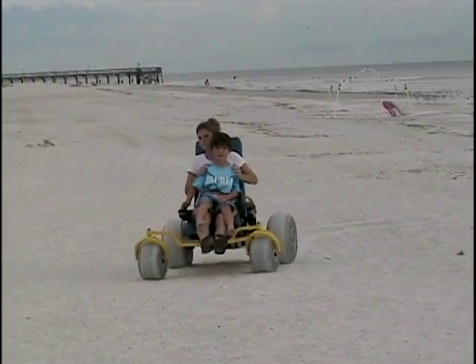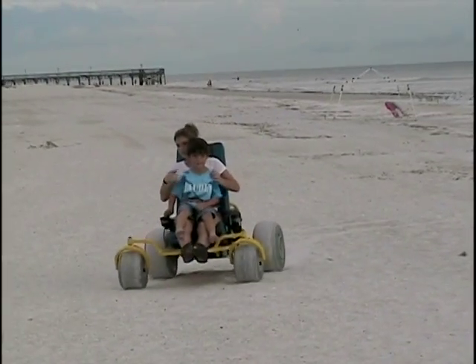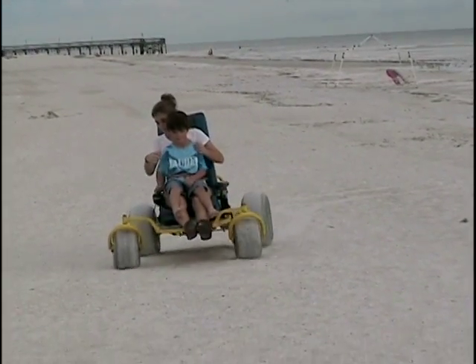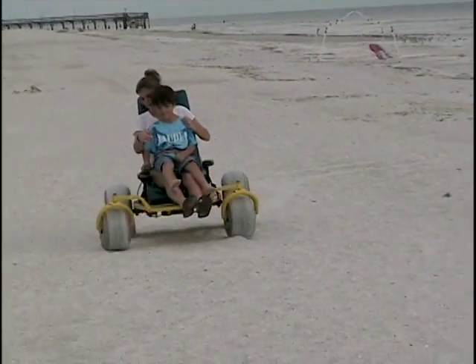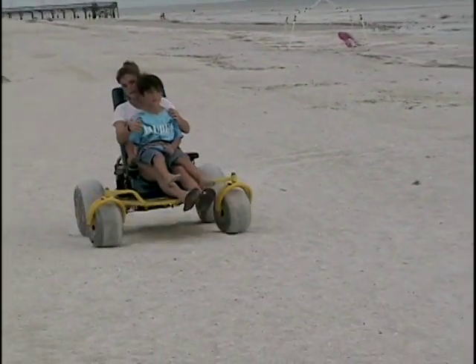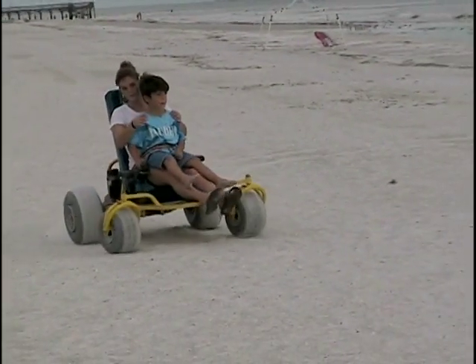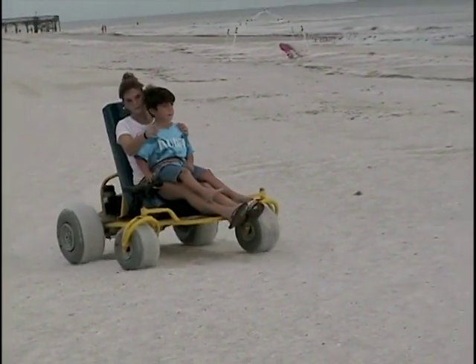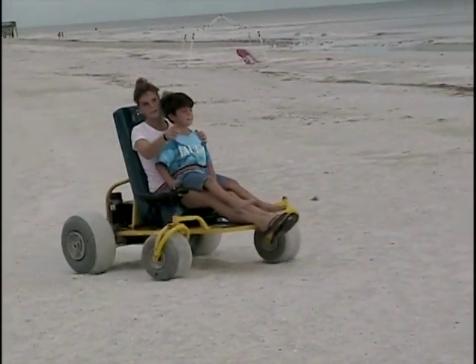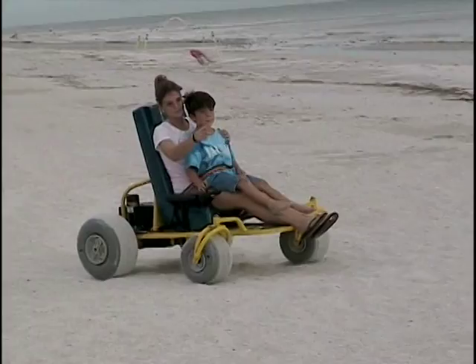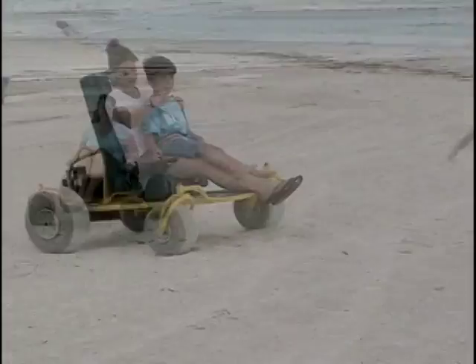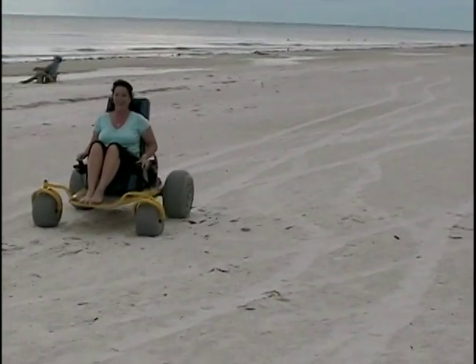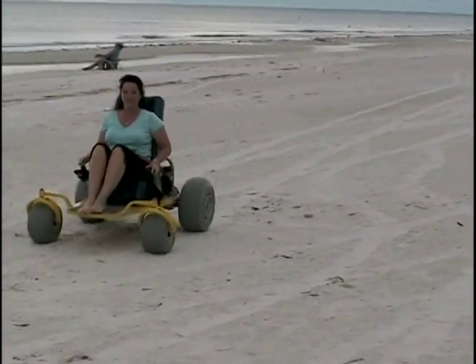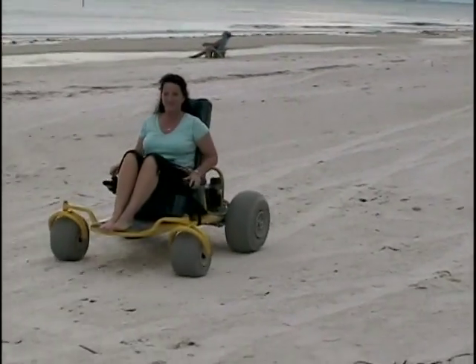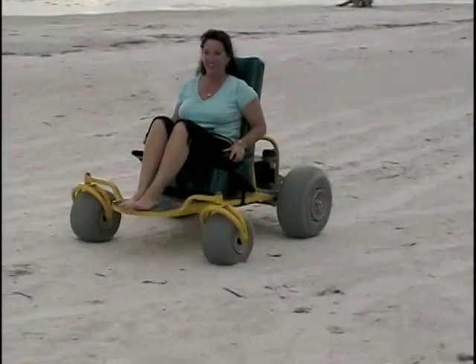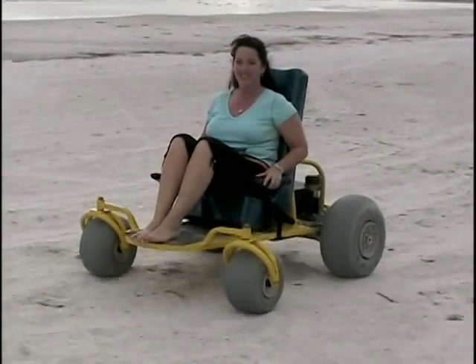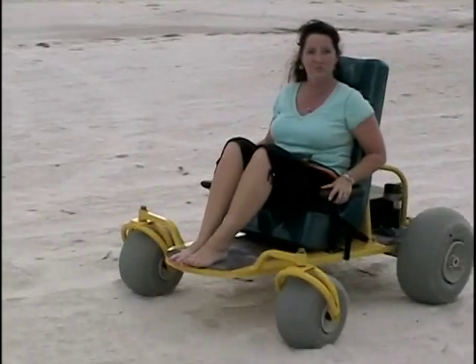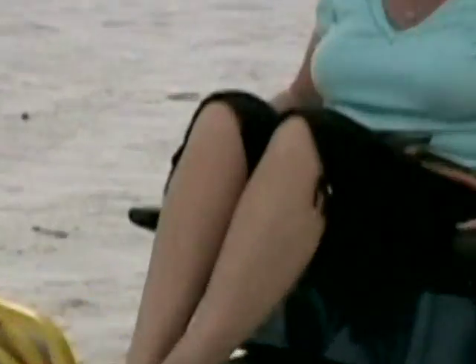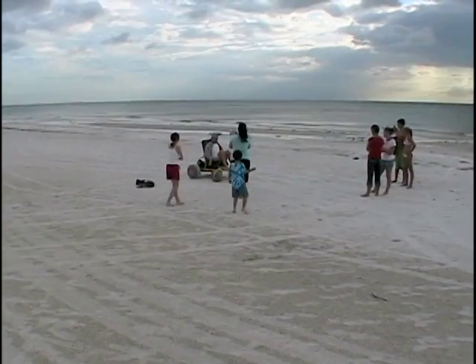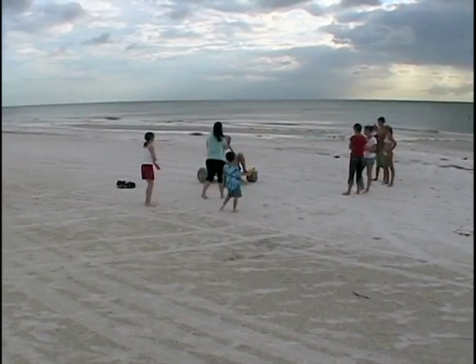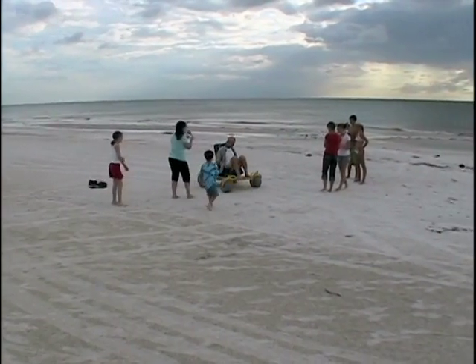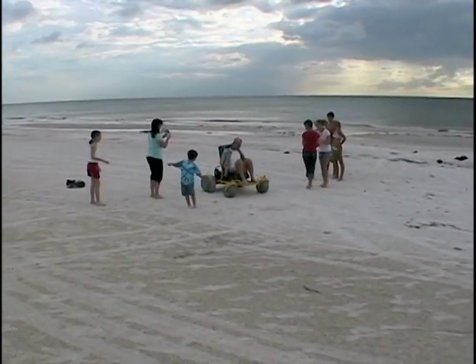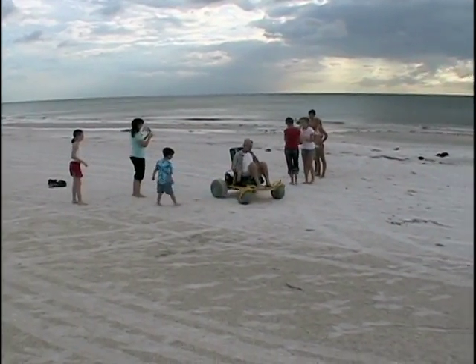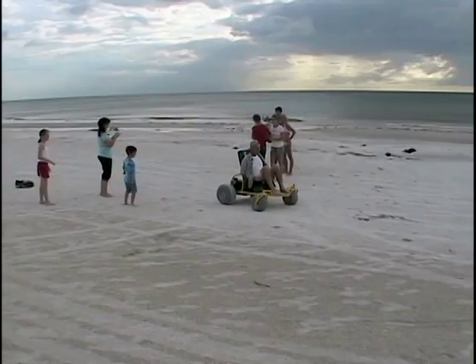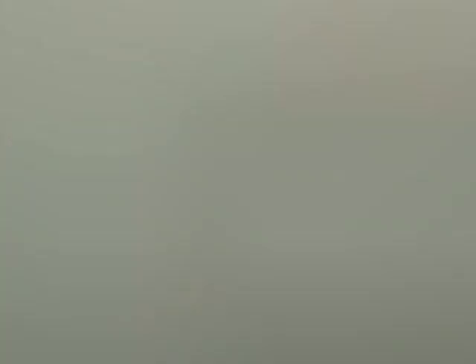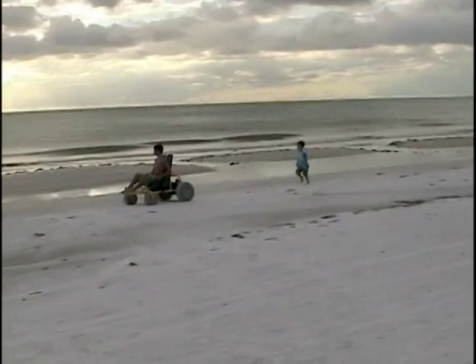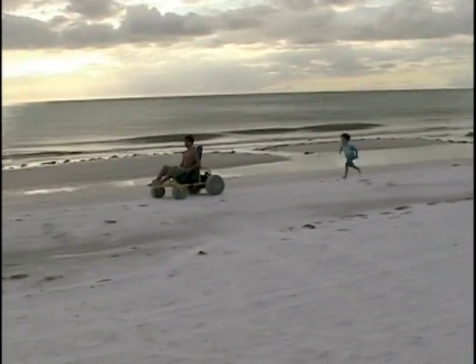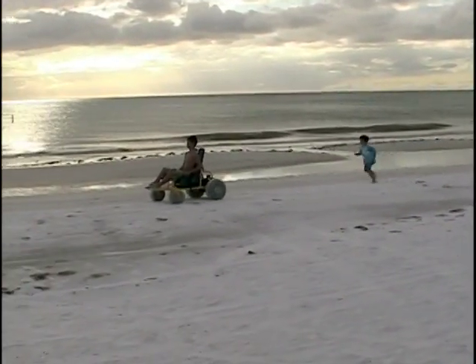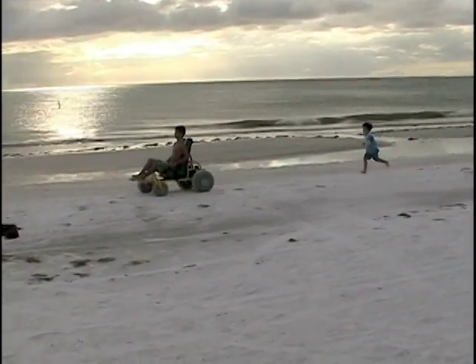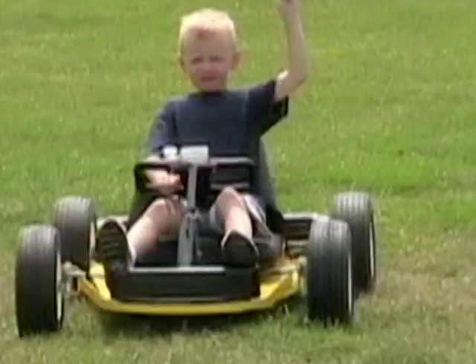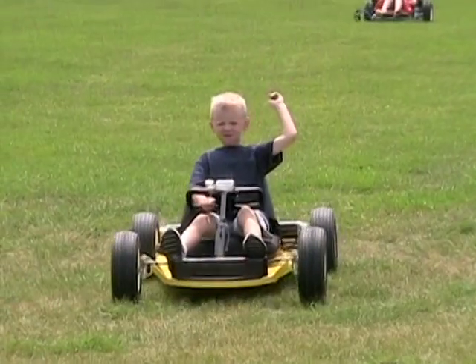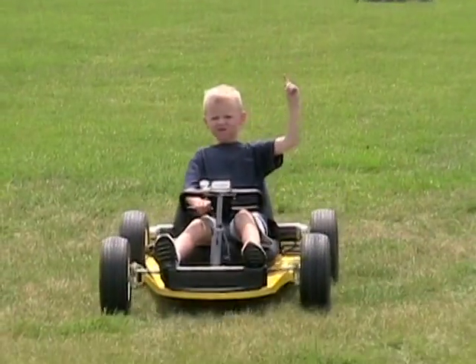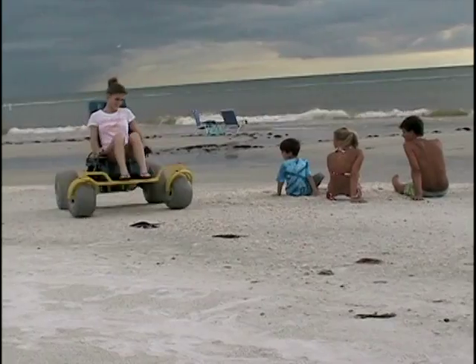Innovative Products is excited to introduce our Beach Go-Kart, one of four new models currently in production. The Beach model features four air-filled balloon tires that make smooth riding on the beach, grass, or dirt a breeze.